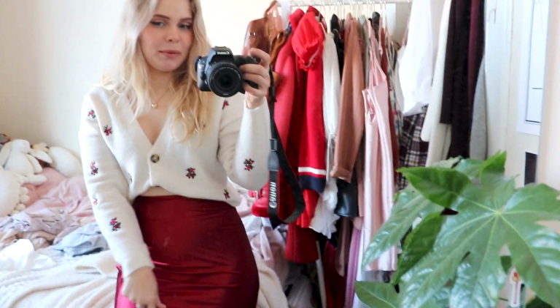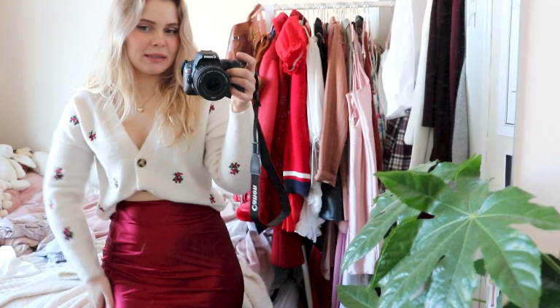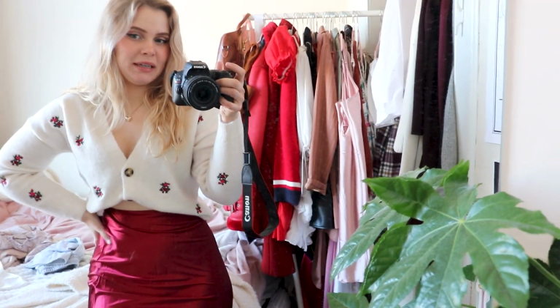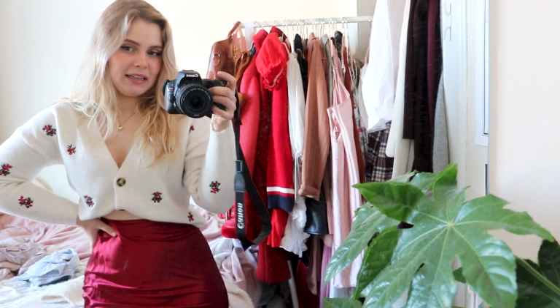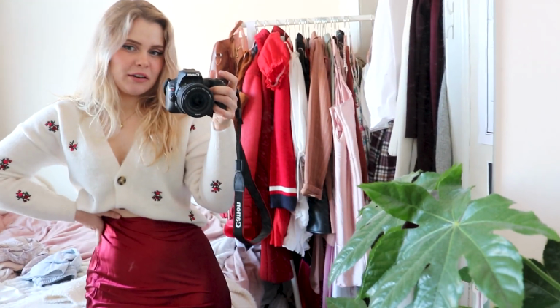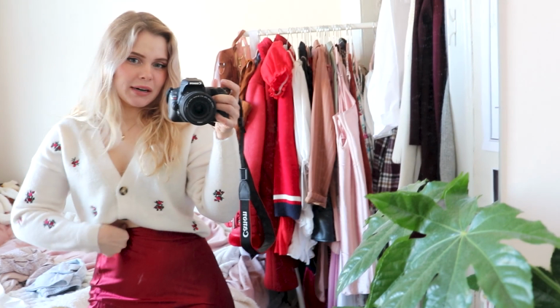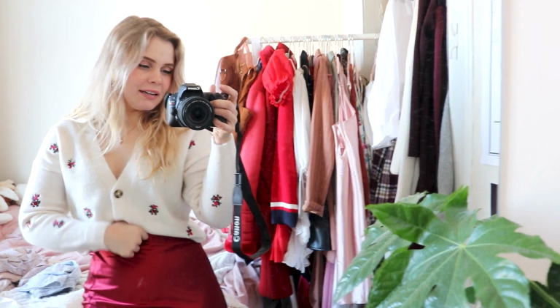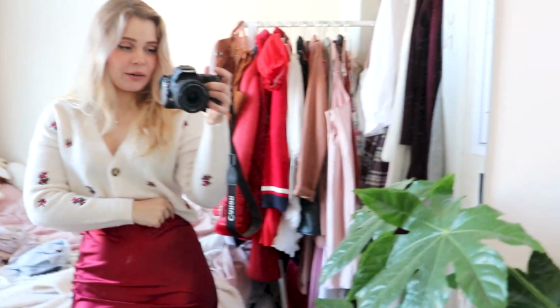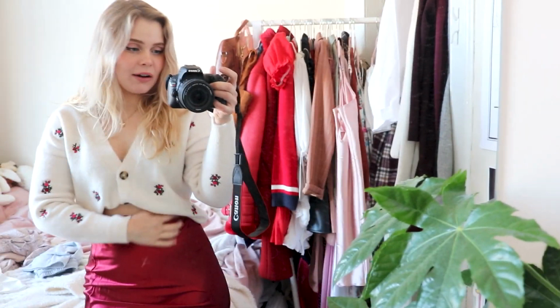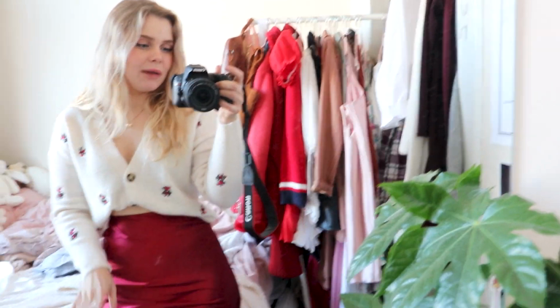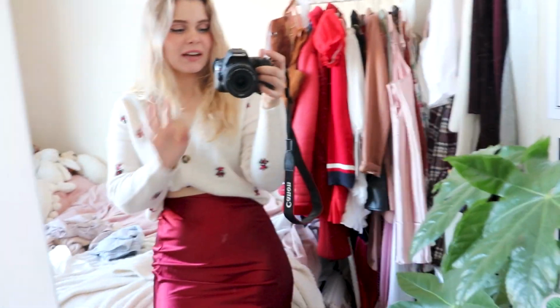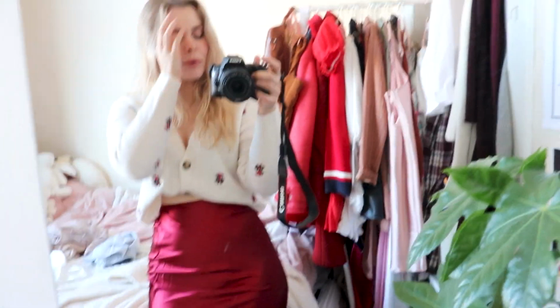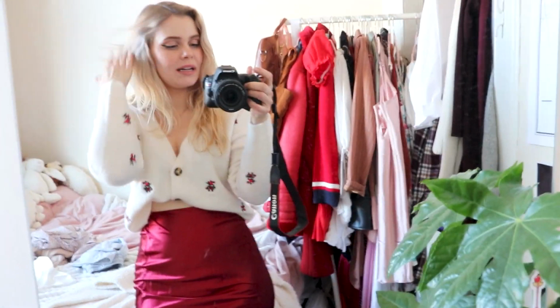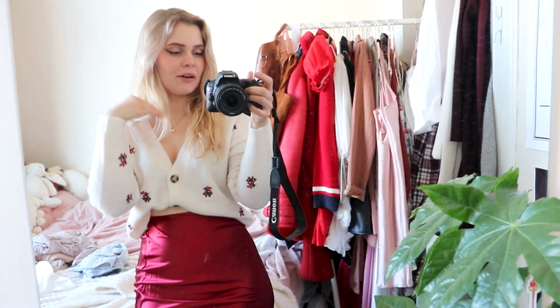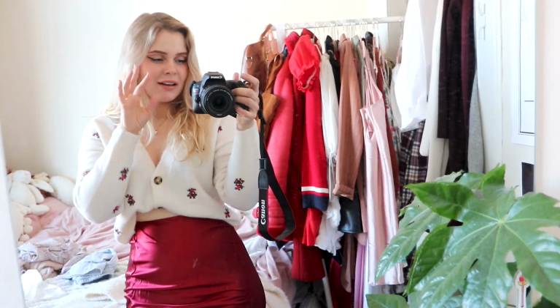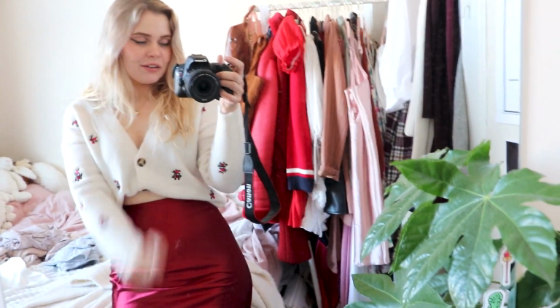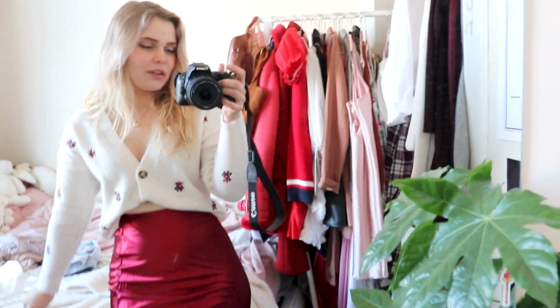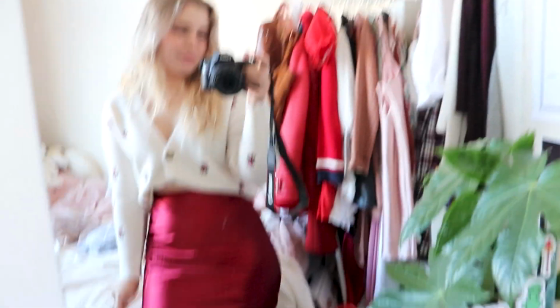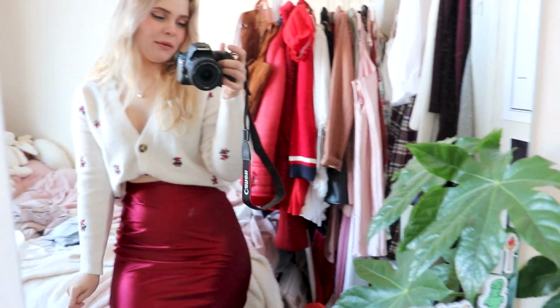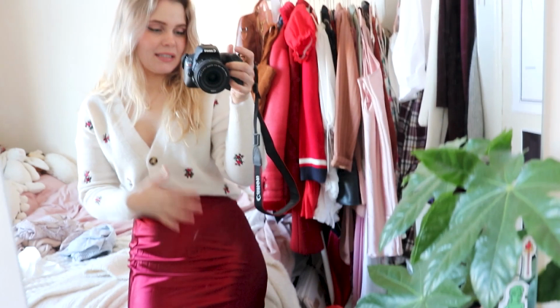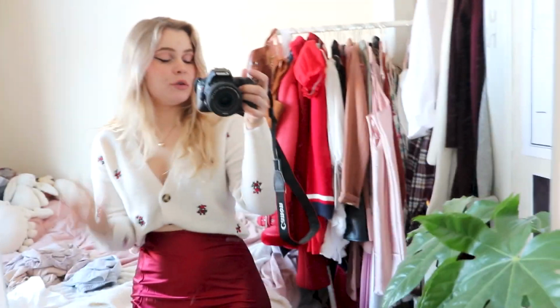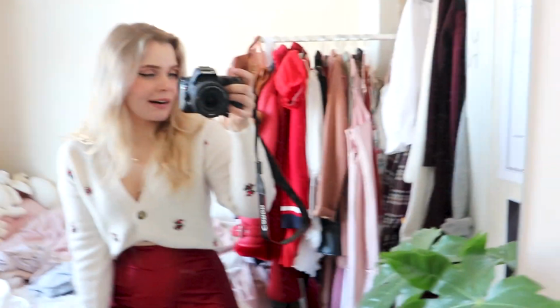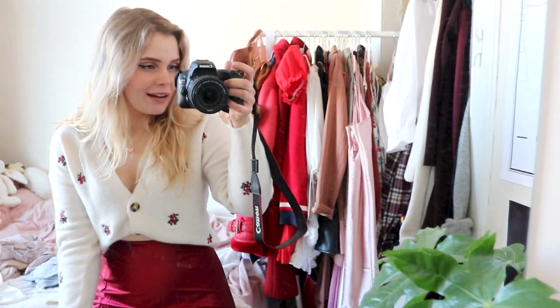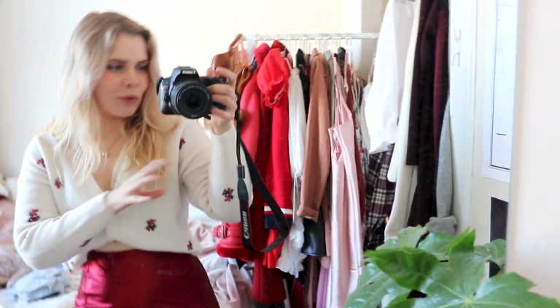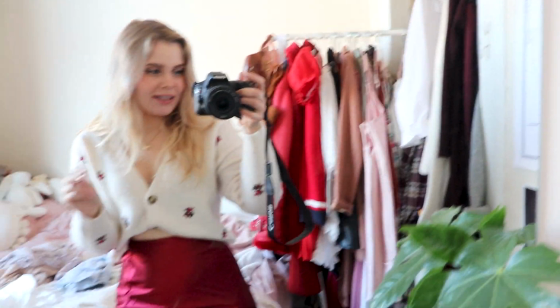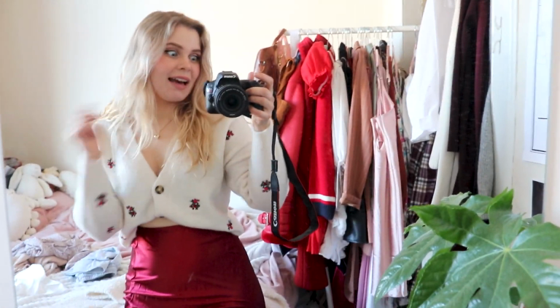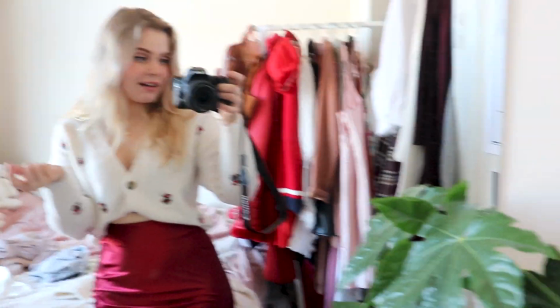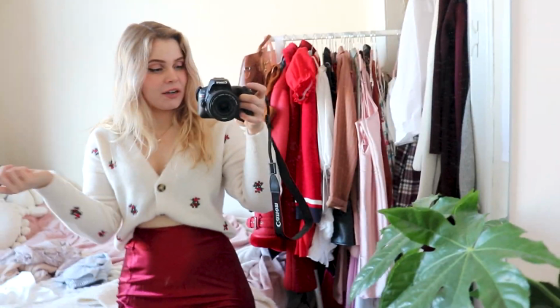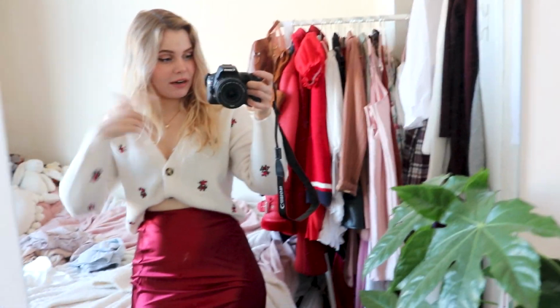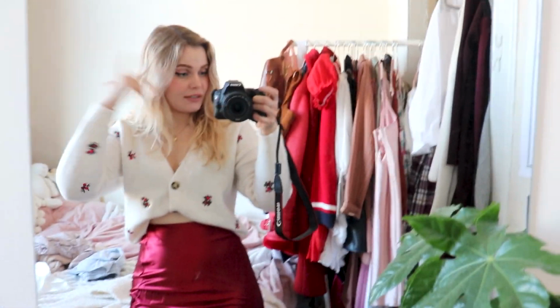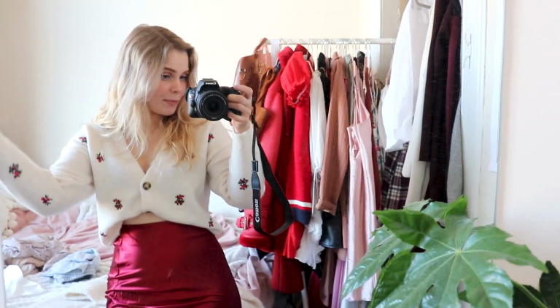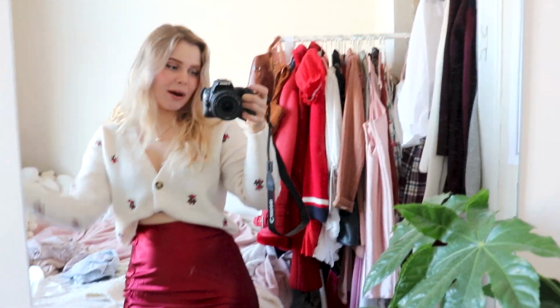I bought this maybe in November and it's January now, and I think I've only worn it once. Doing this video is making me realize I need to wear old things again, and if I don't then I'll just sell them in my shop.